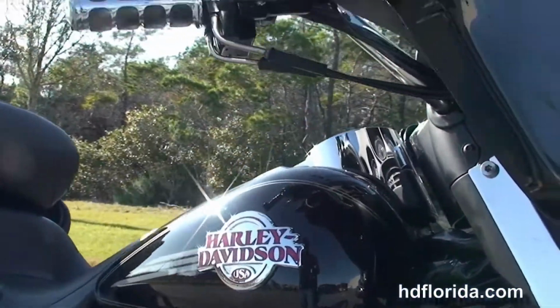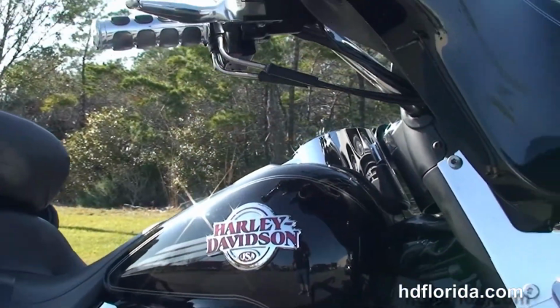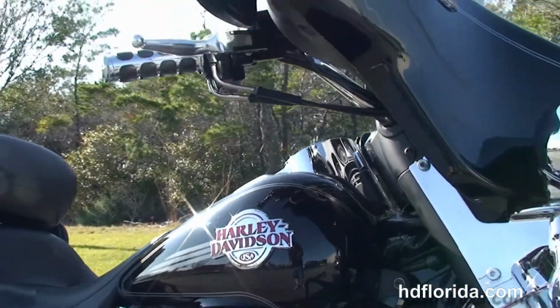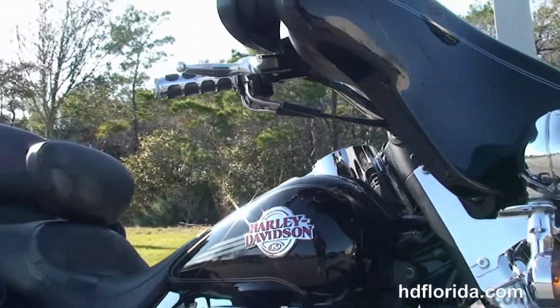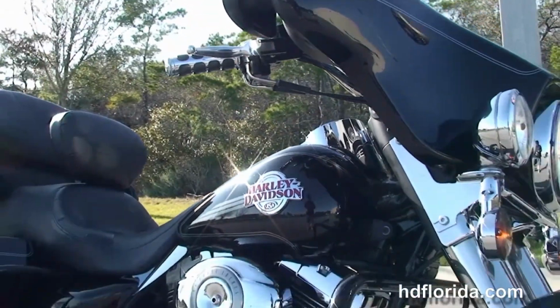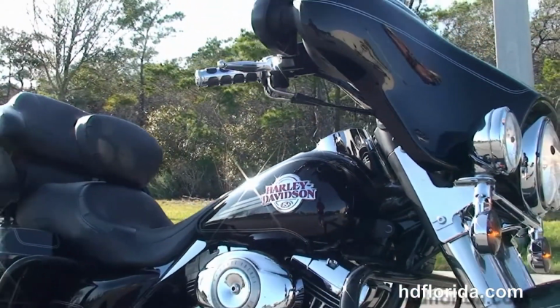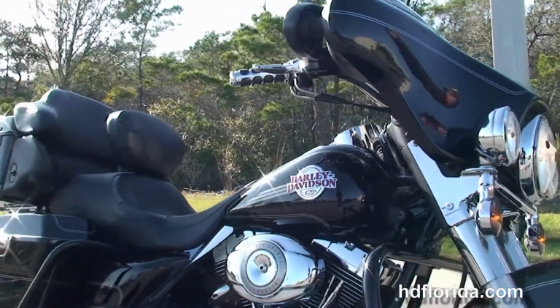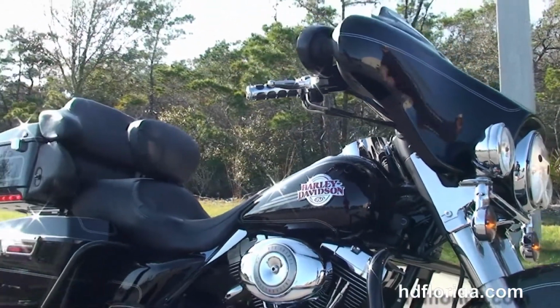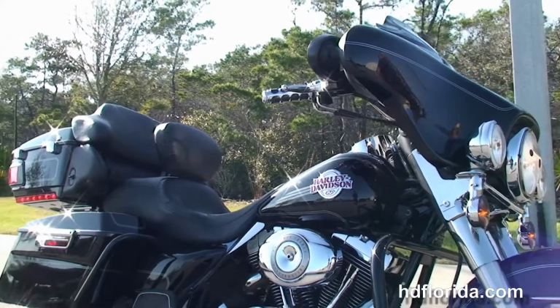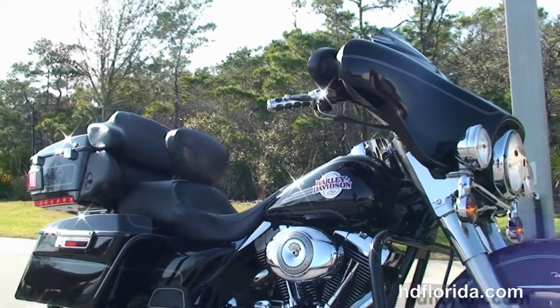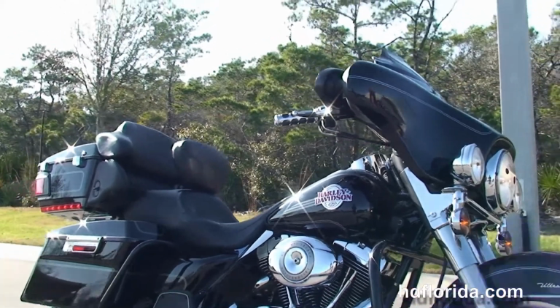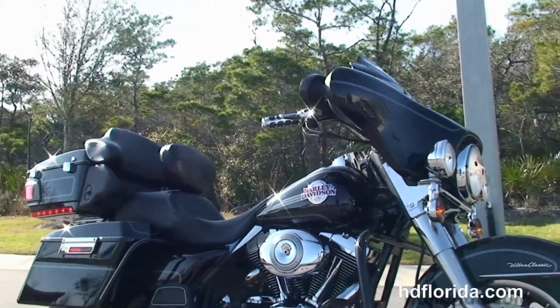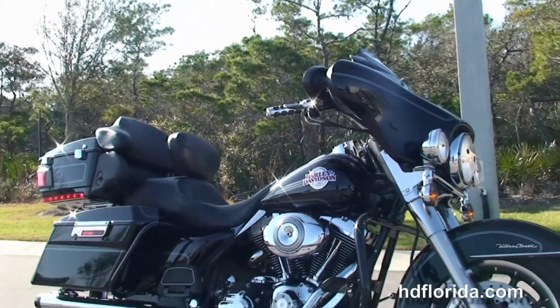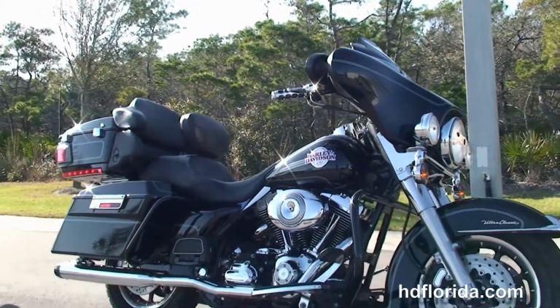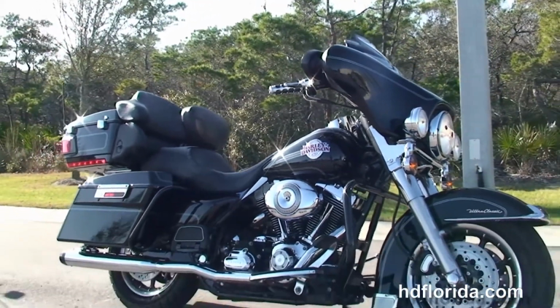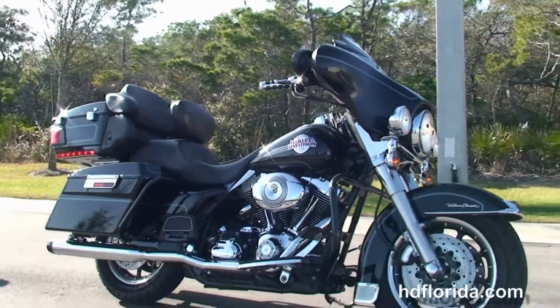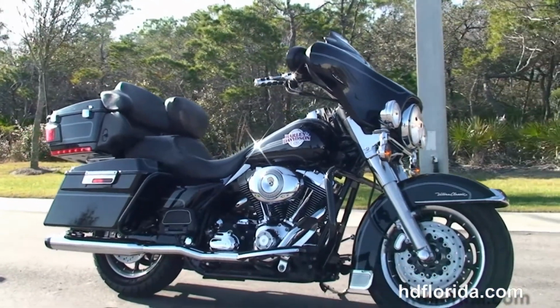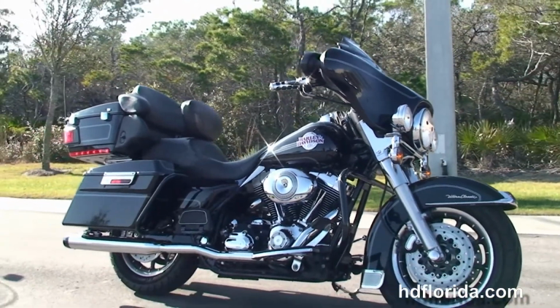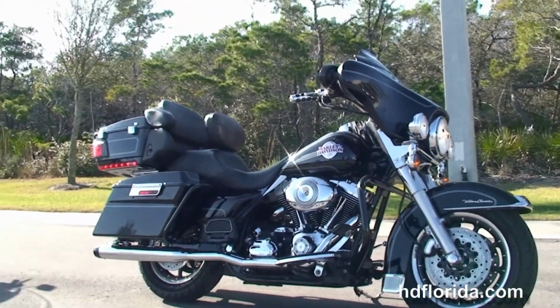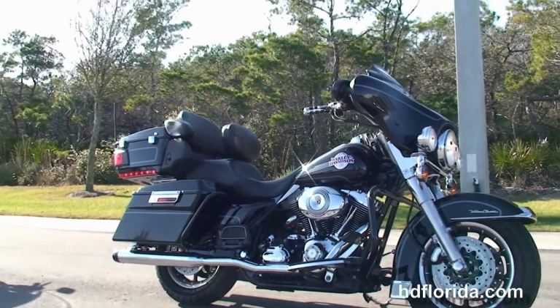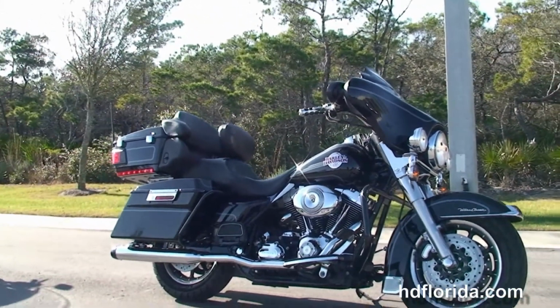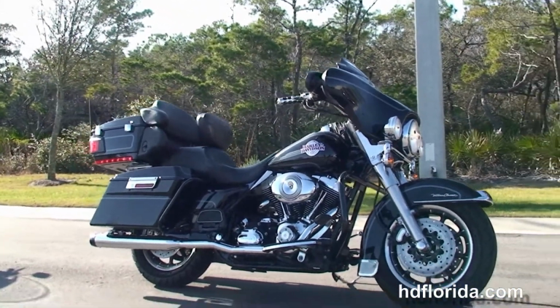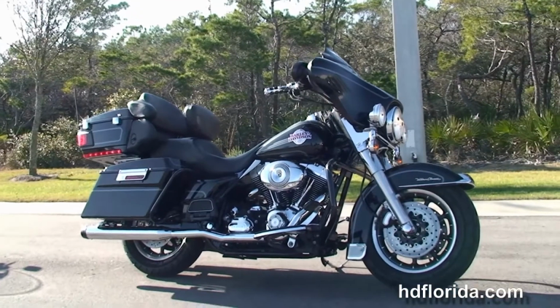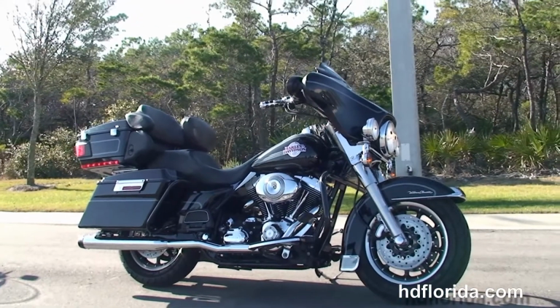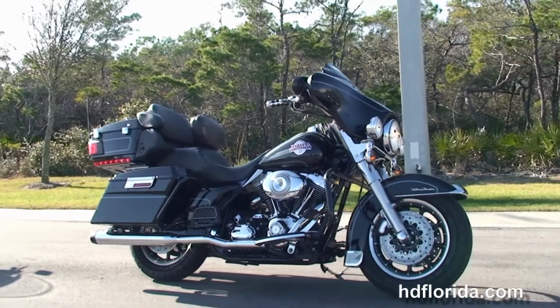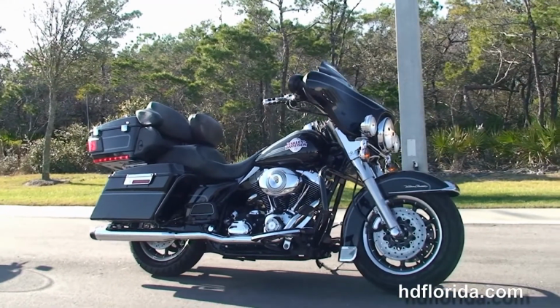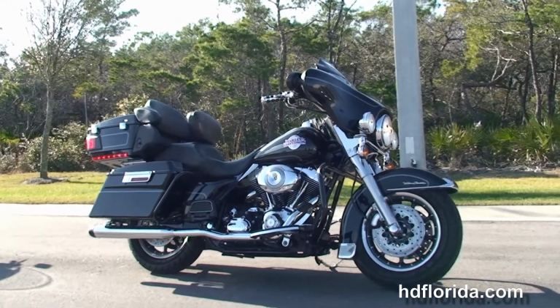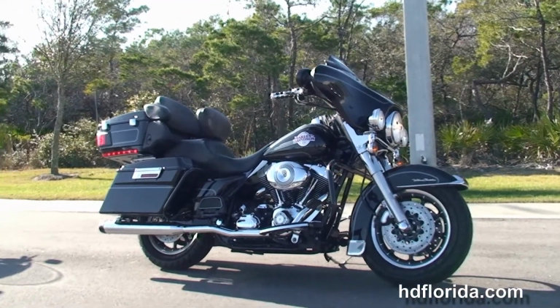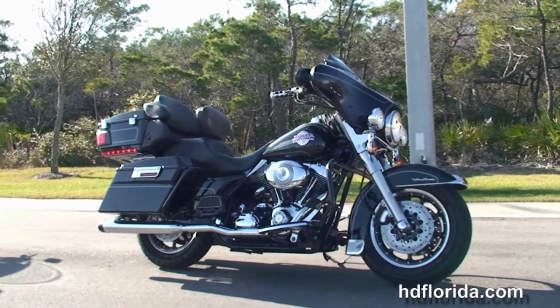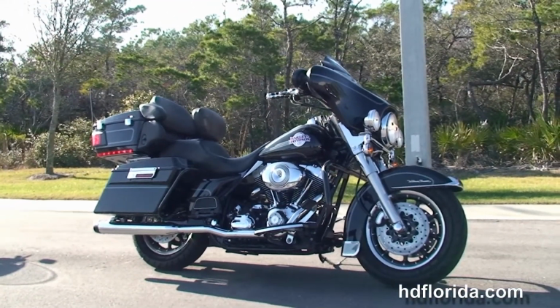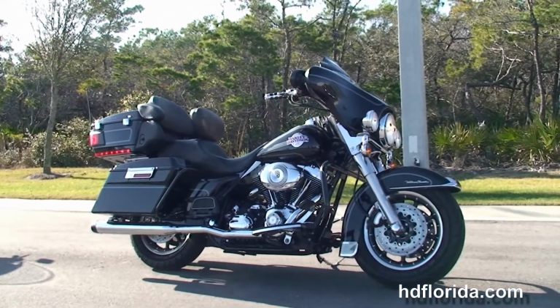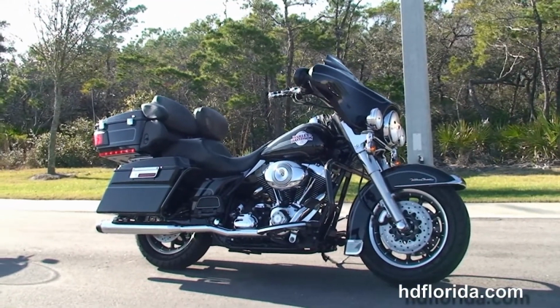Options and accessories retail out at over $4,200. It's in stock and ready for immediate delivery. We finance used bikes up to 72 months — be sure to ask about our Fly and Ride program.